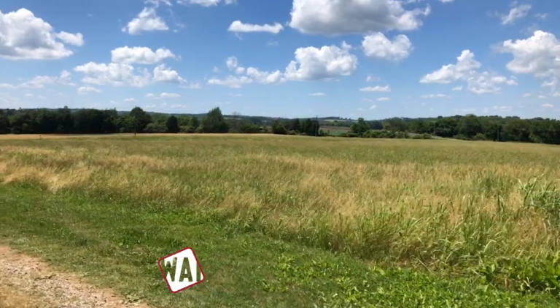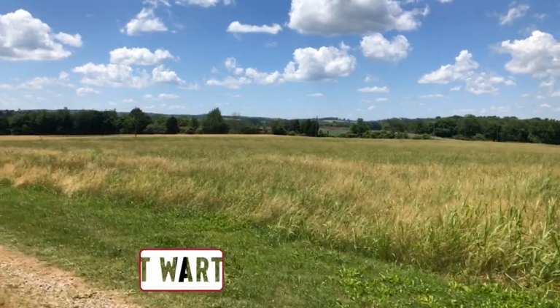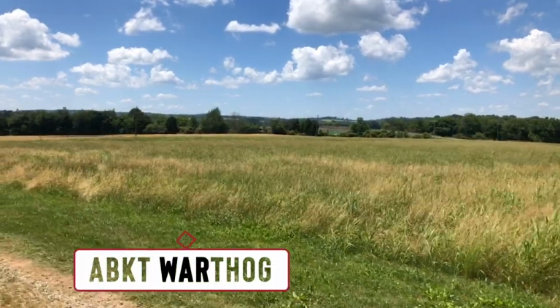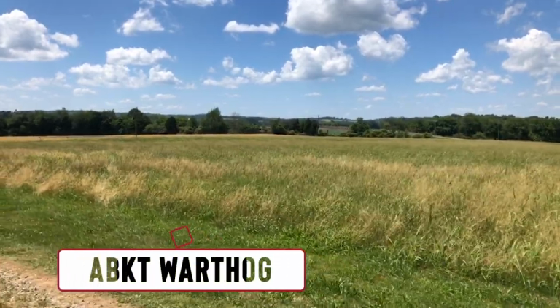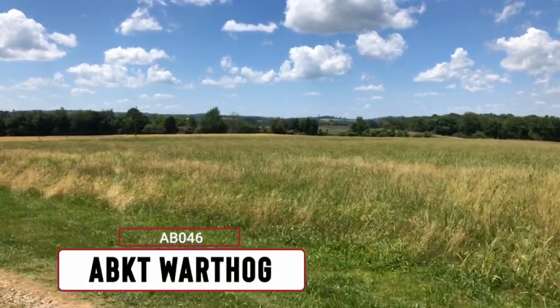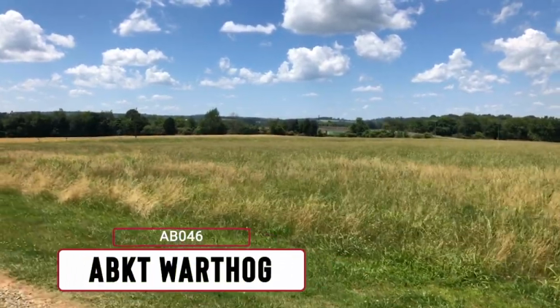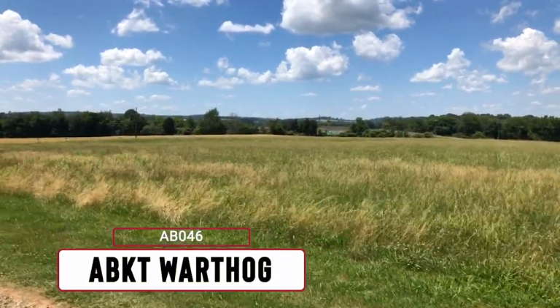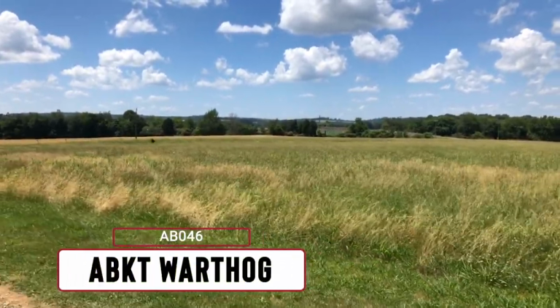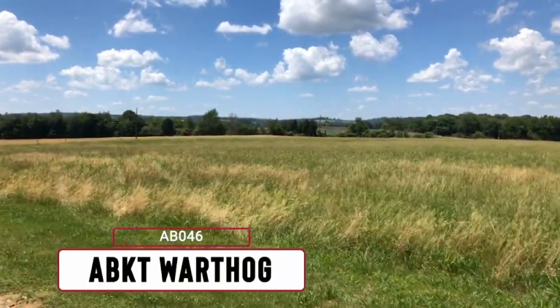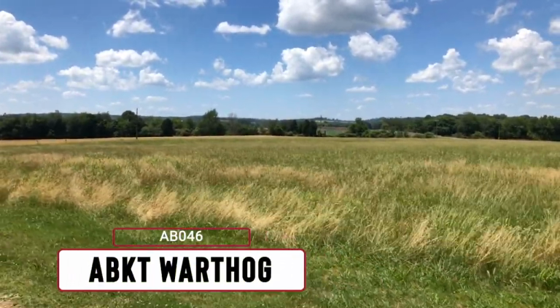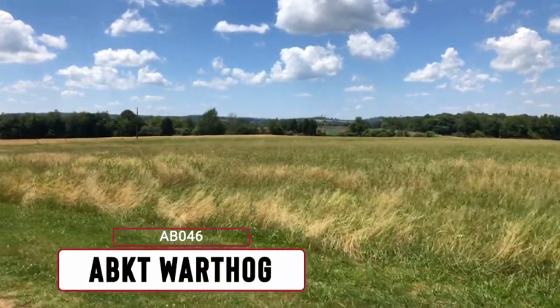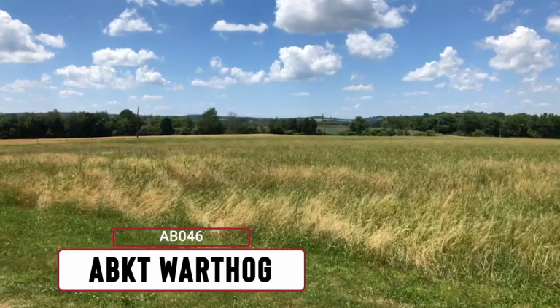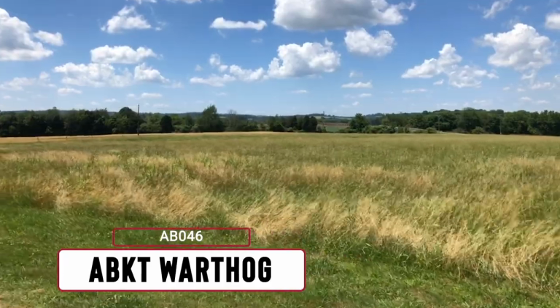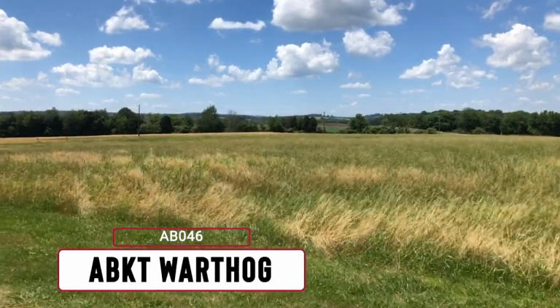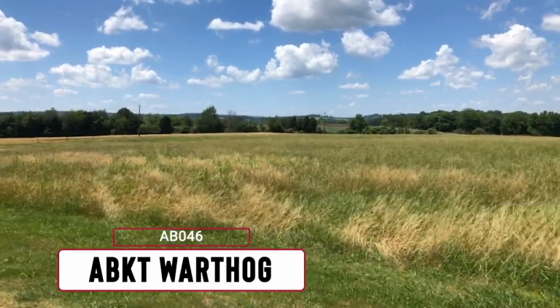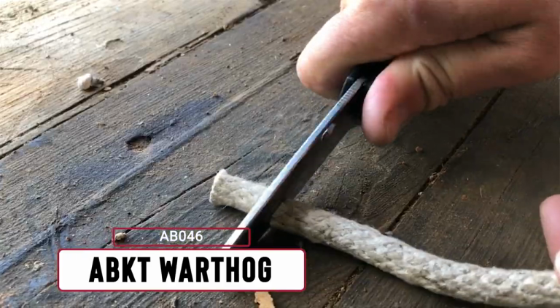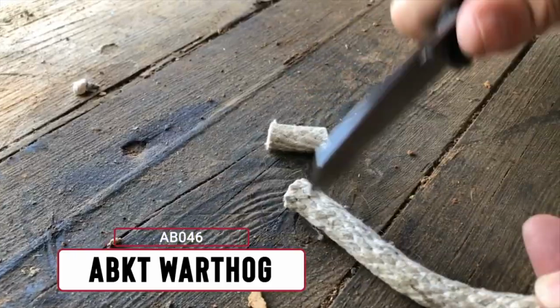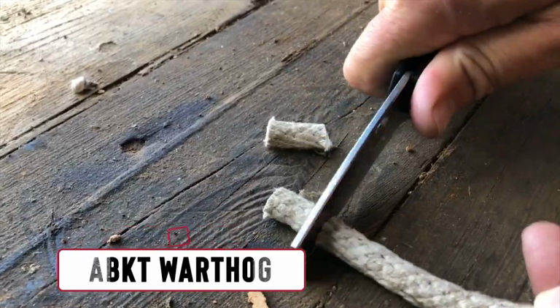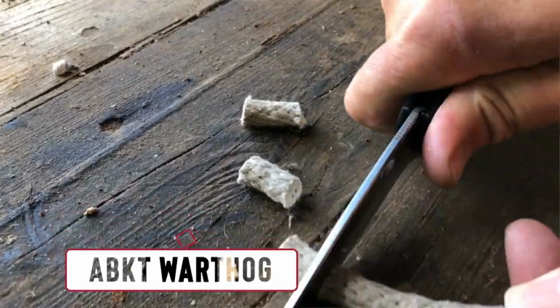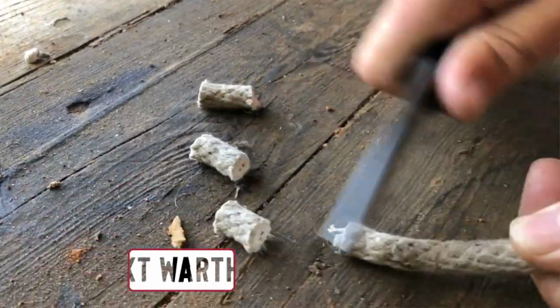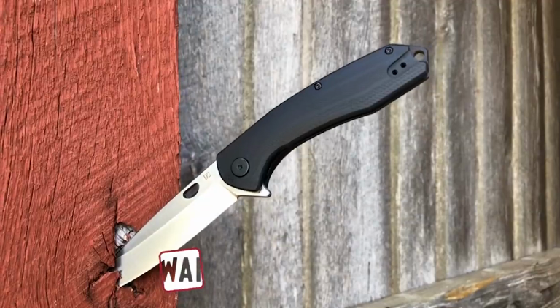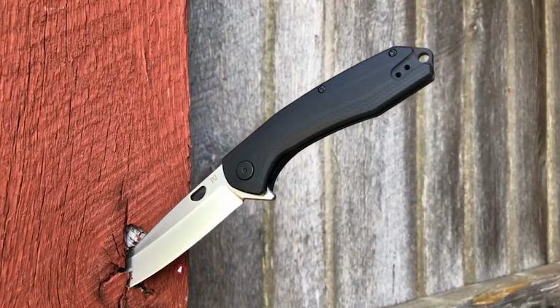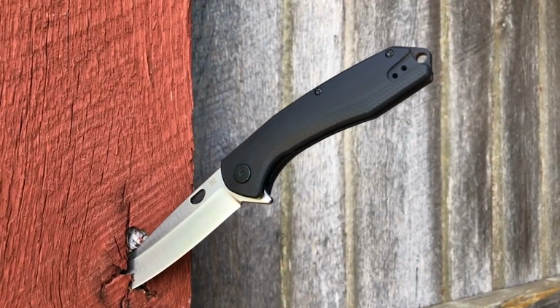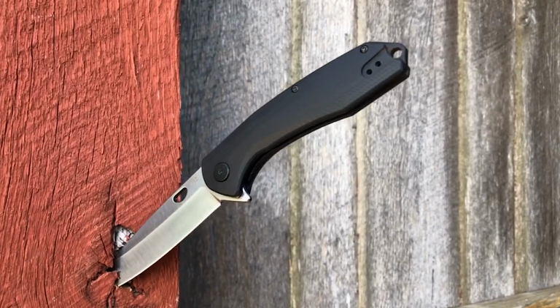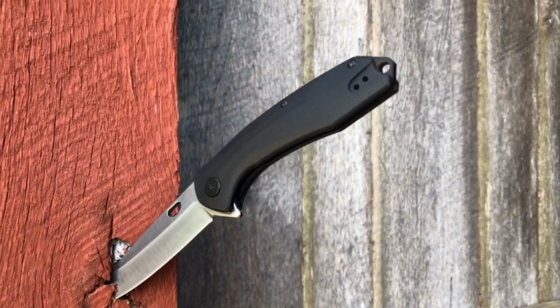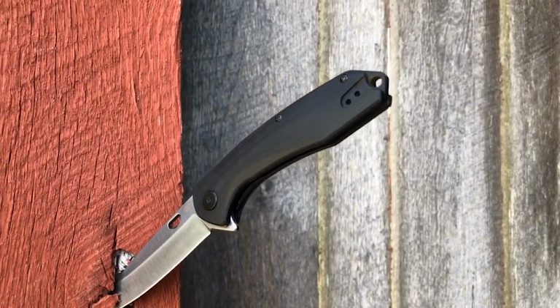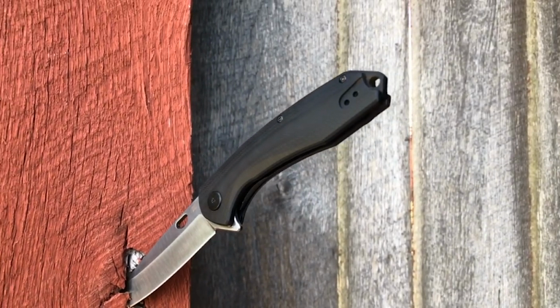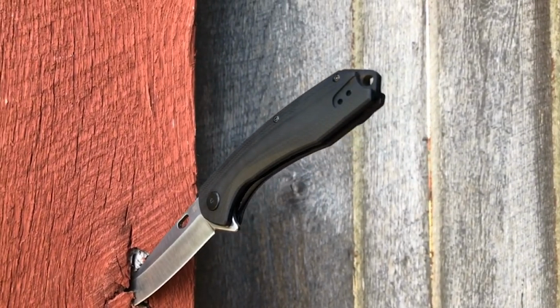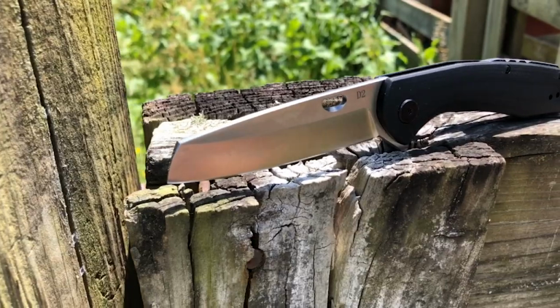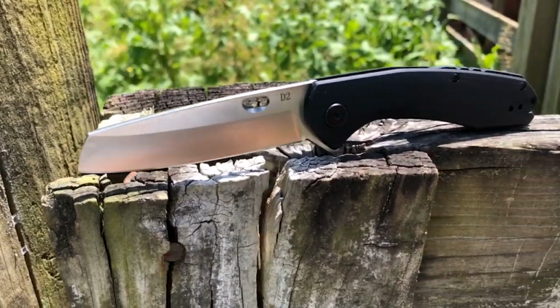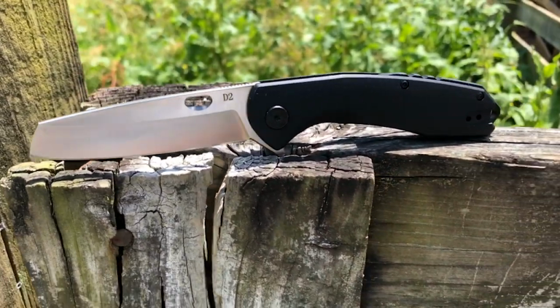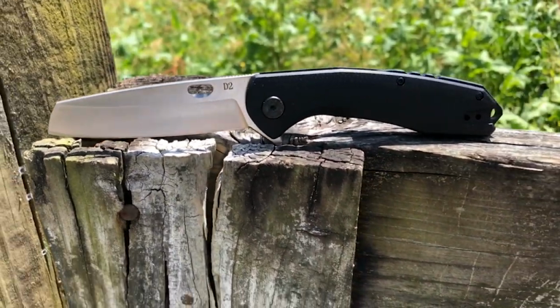At American Buffalo Knife and Tool, our ABKT Elite line of knives are all about a high-end knife design without the high-end price tag. Check out our AB0-46, or as we like to call it, the ABKT Warthog.